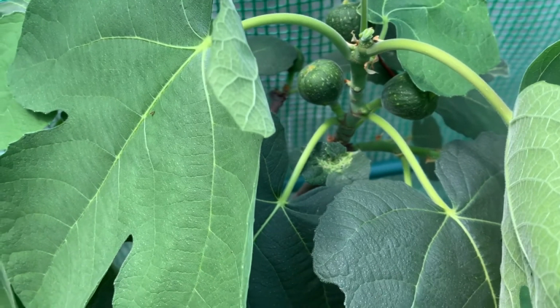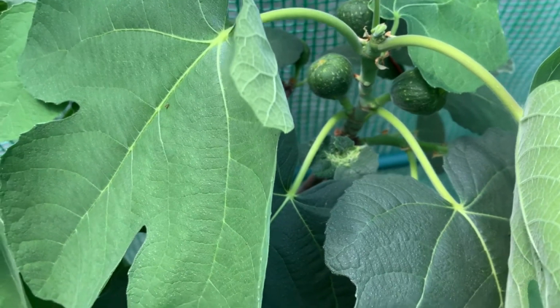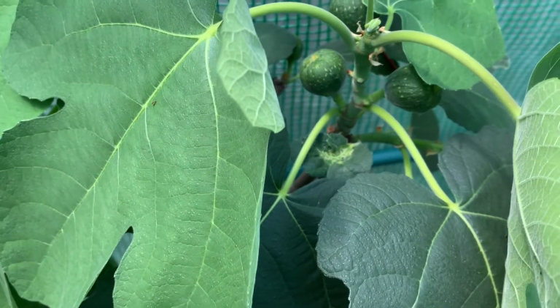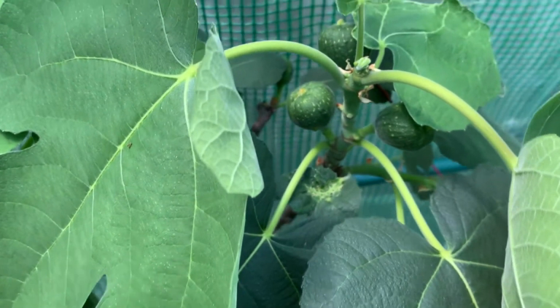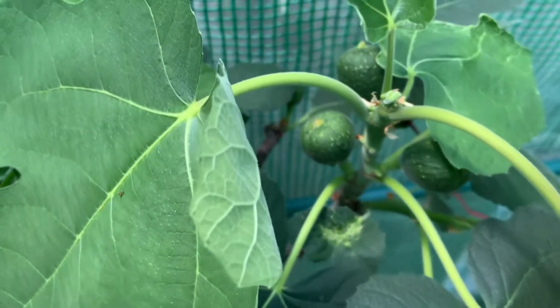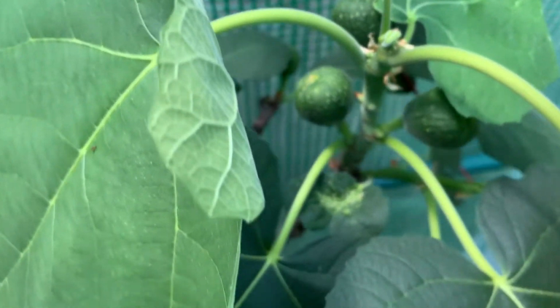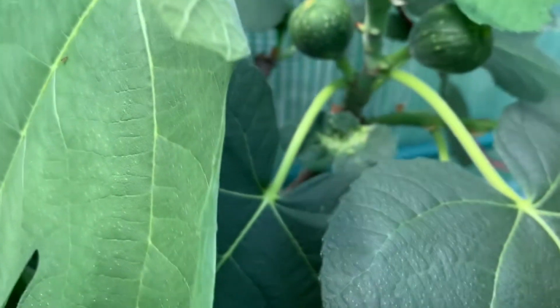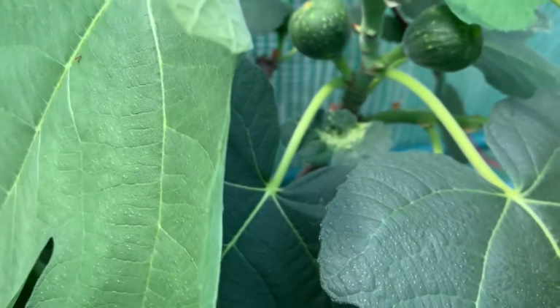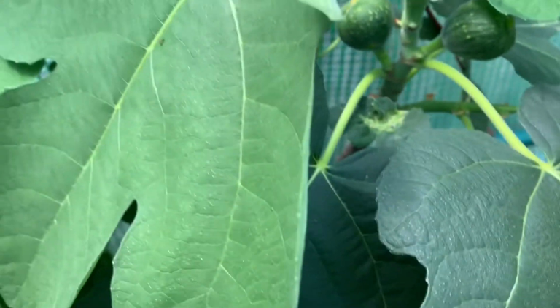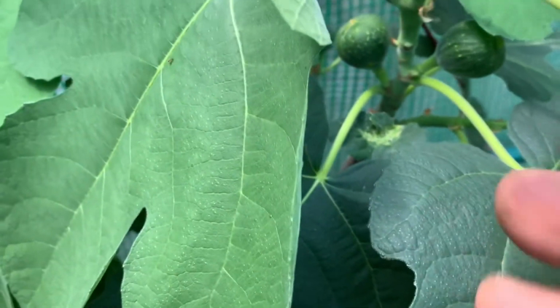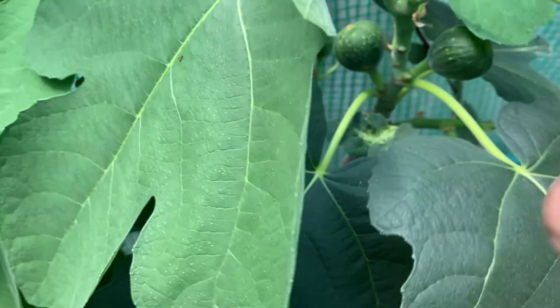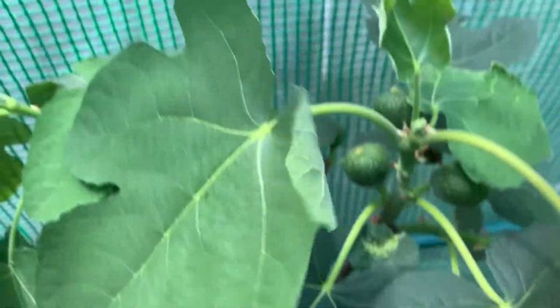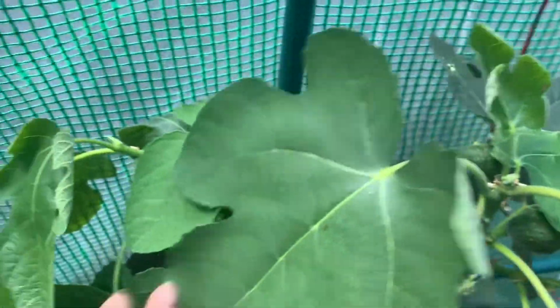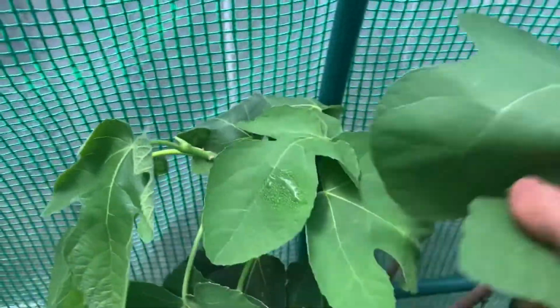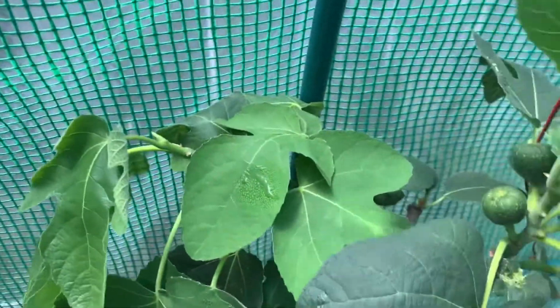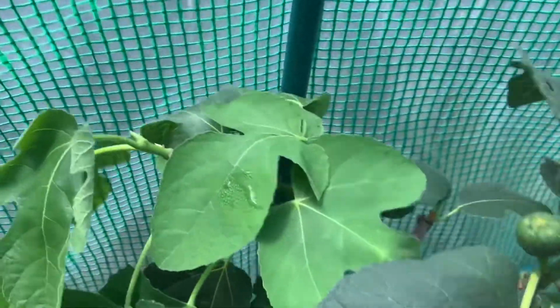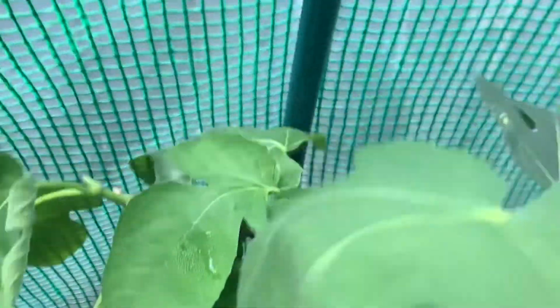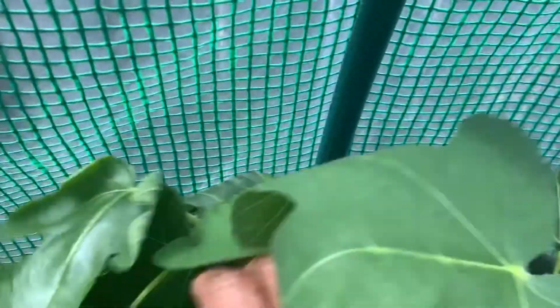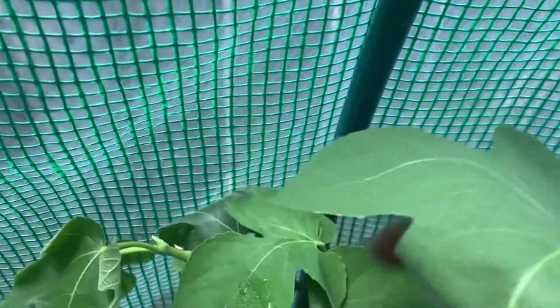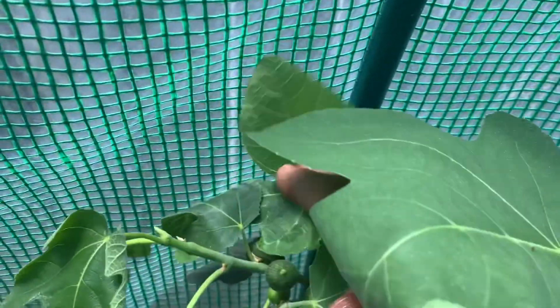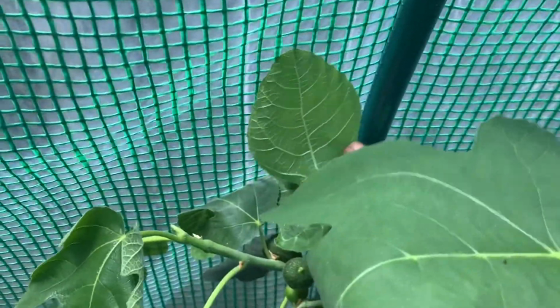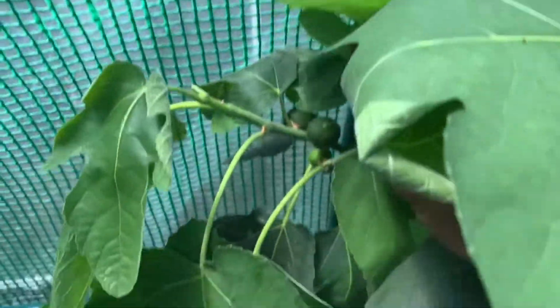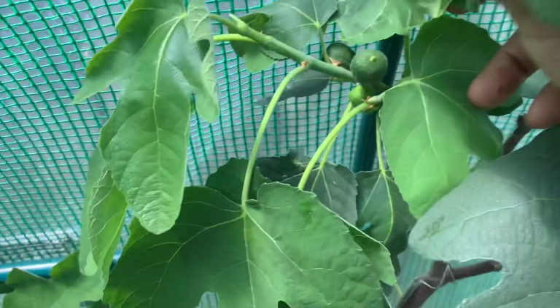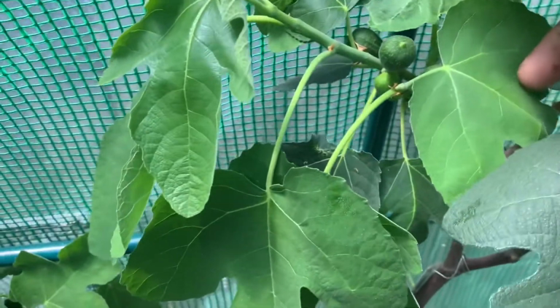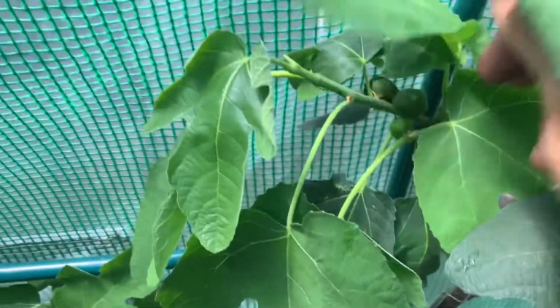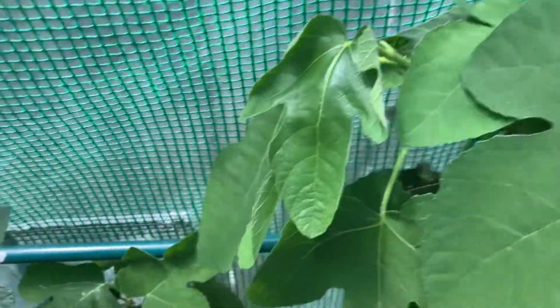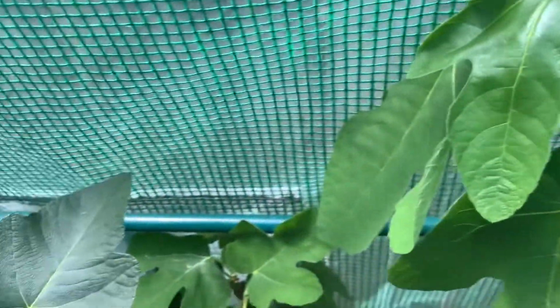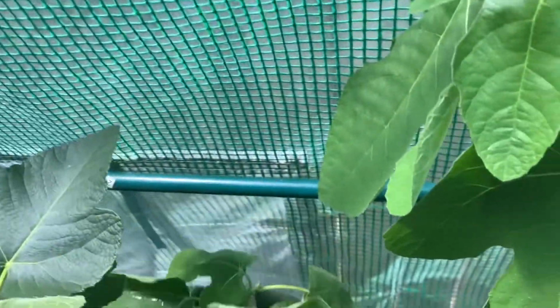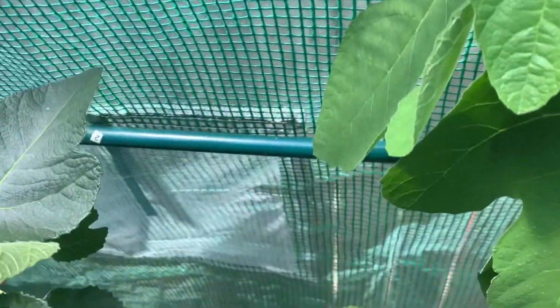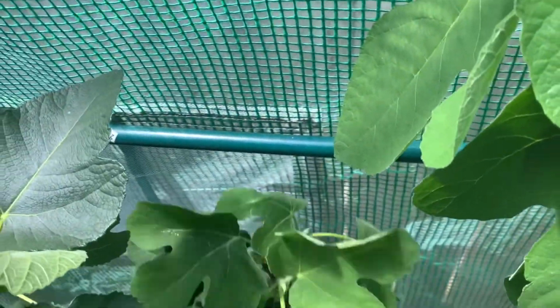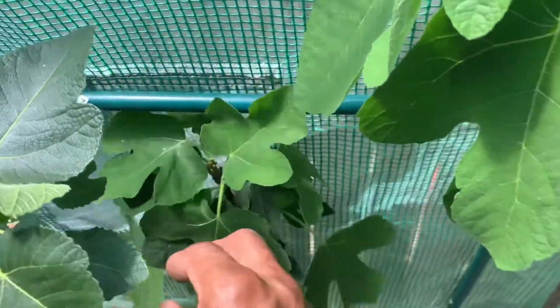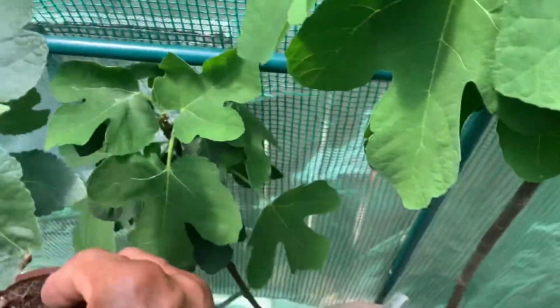This is my Tacoma Violet. And she is nicely loaded with figs. I'm loving my Tacoma Violet this year. It's looking good.